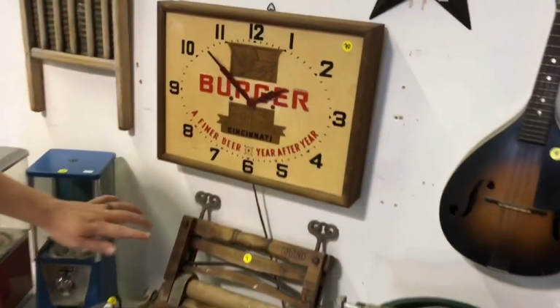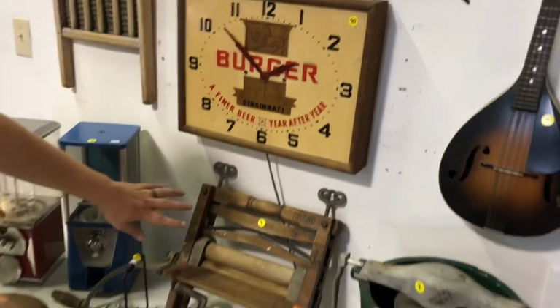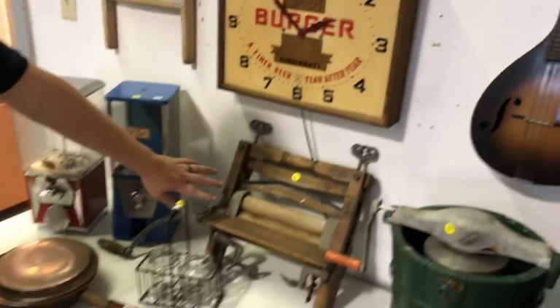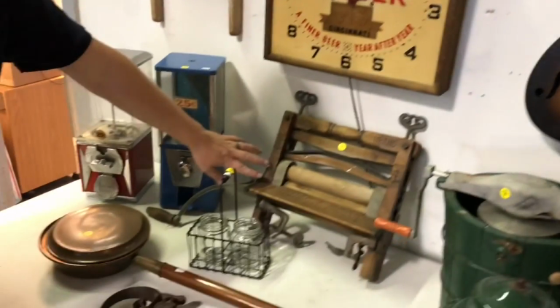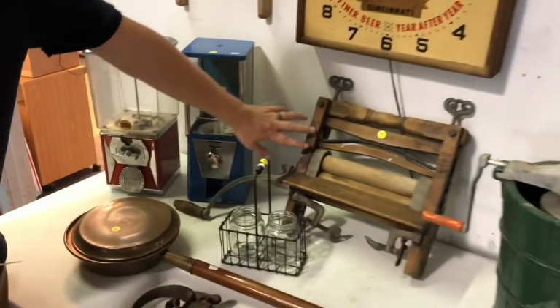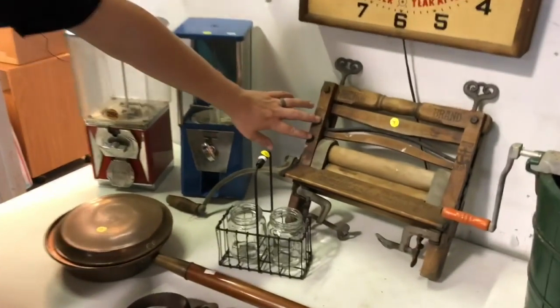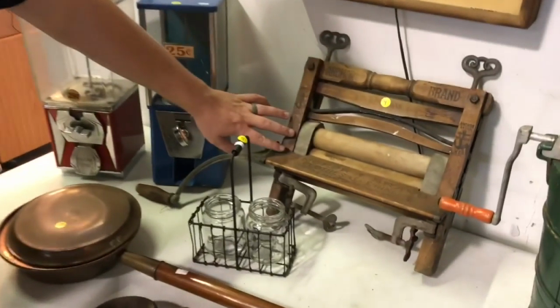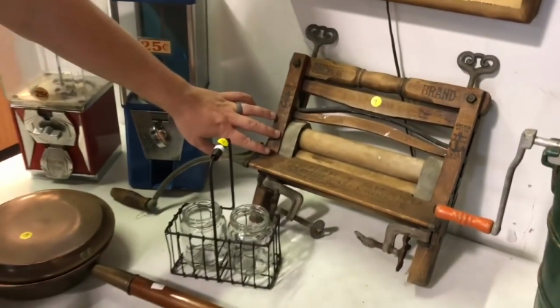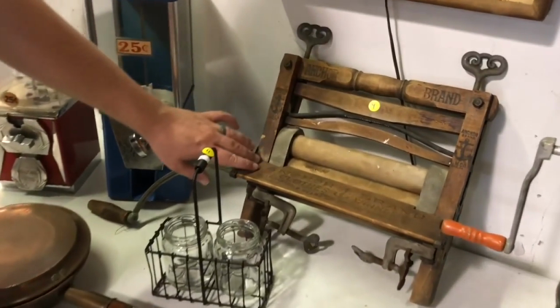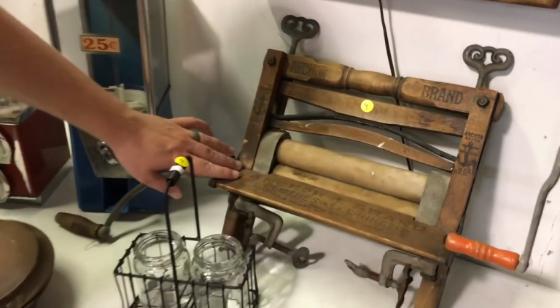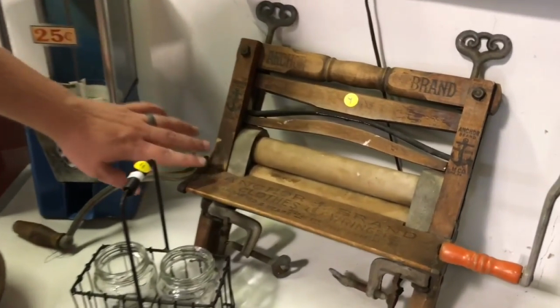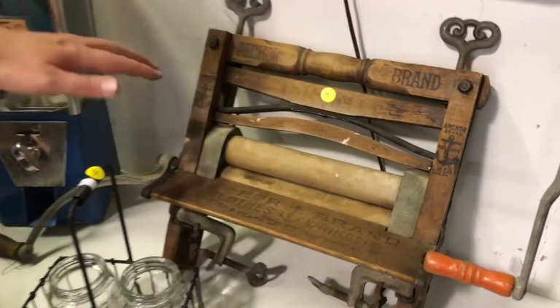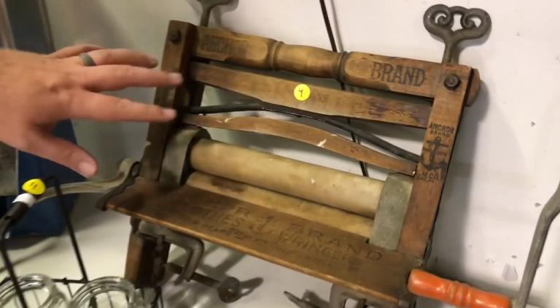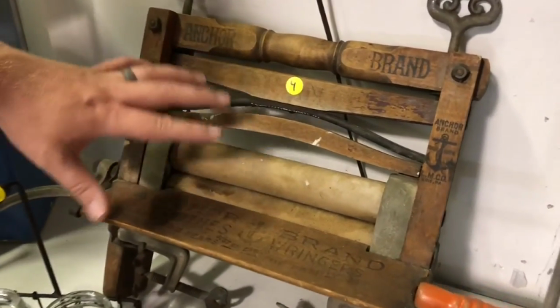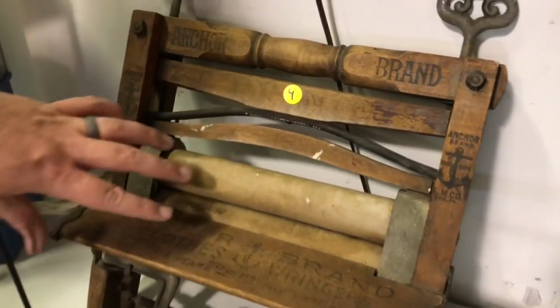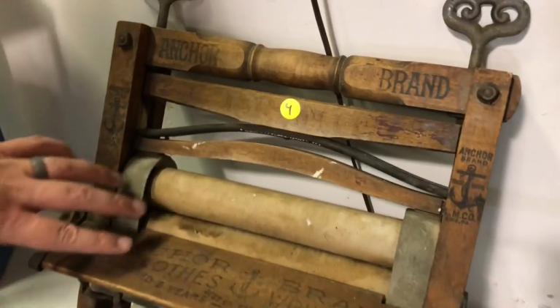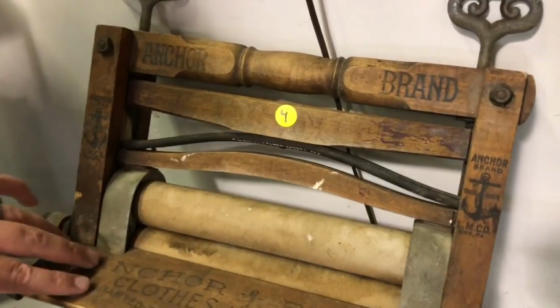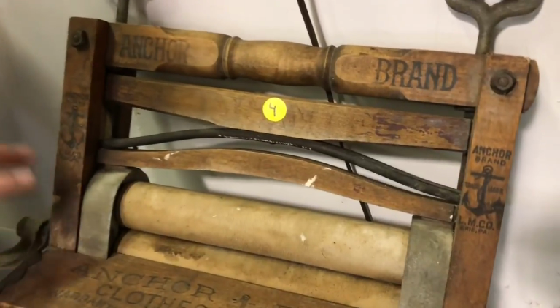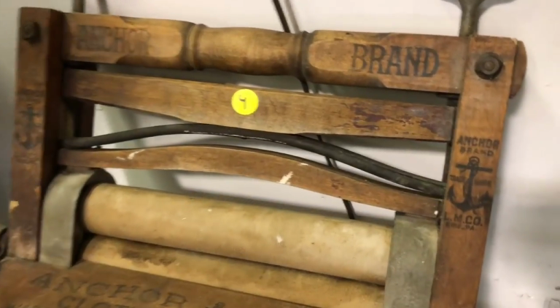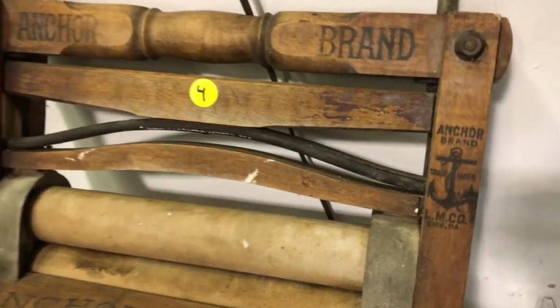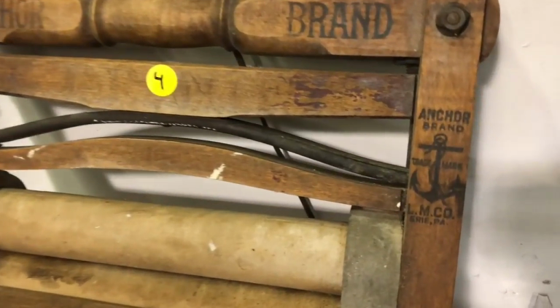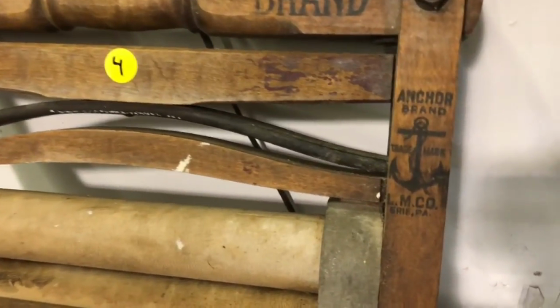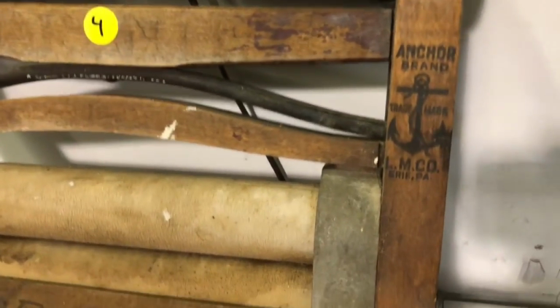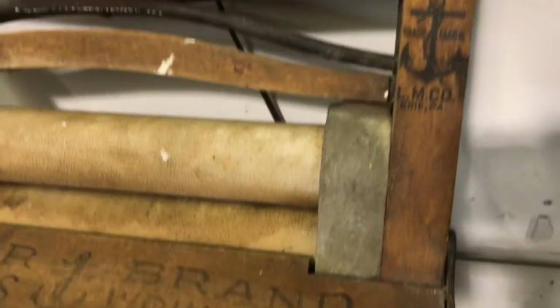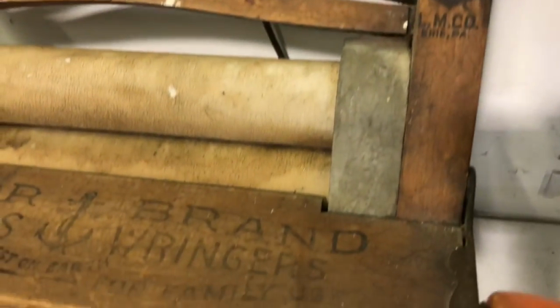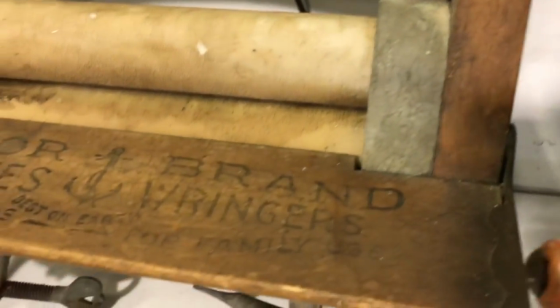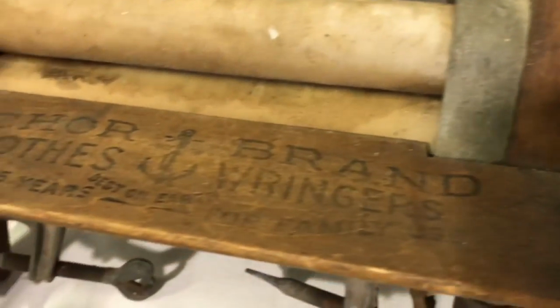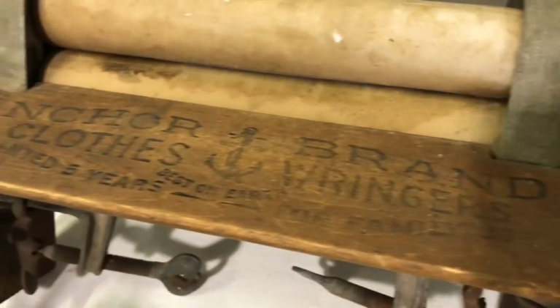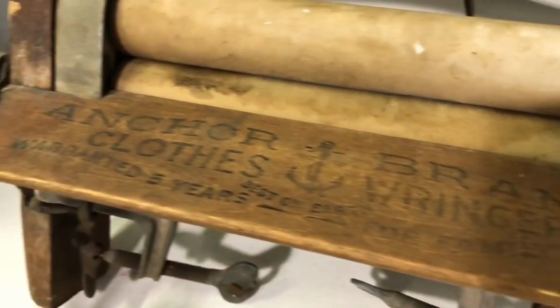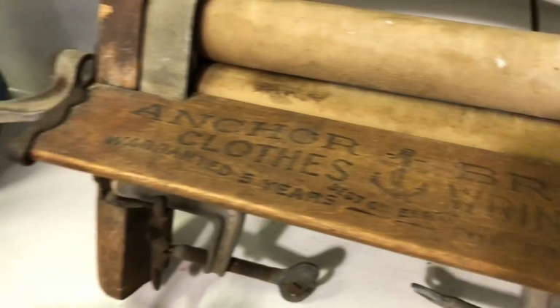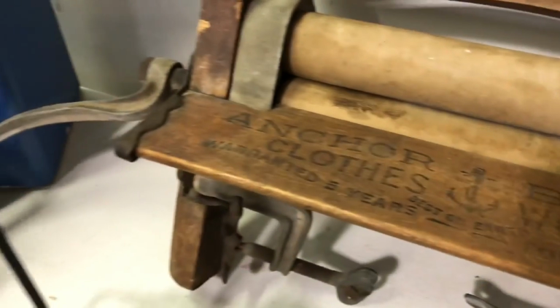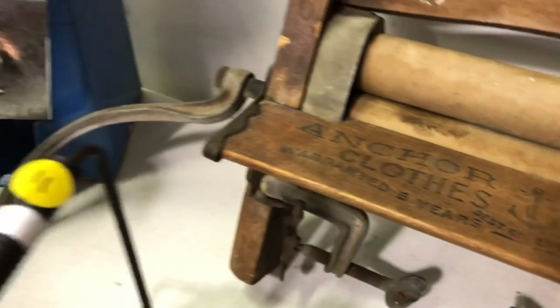Right underneath it, we've got an Anker brand clothes ringer. It has a lot of the graphics still on it. This thing is in good condition for its age. It's complete with all the pieces, even the crank here on the side.